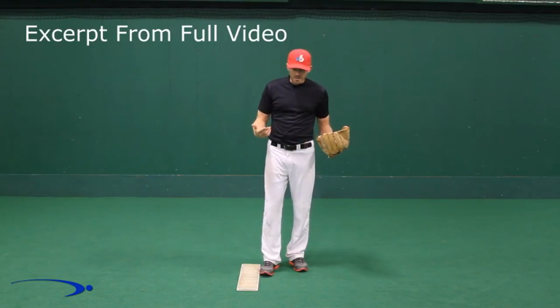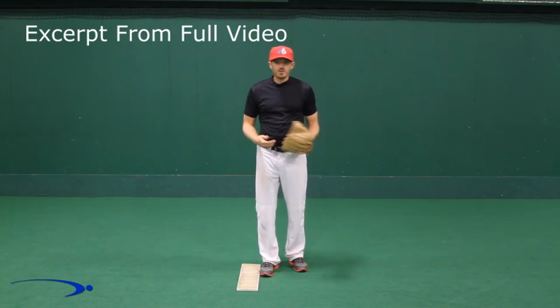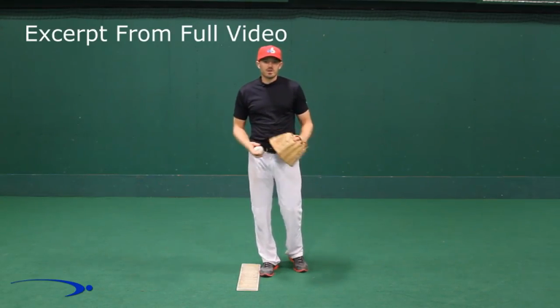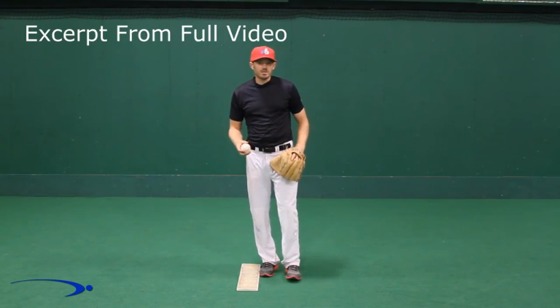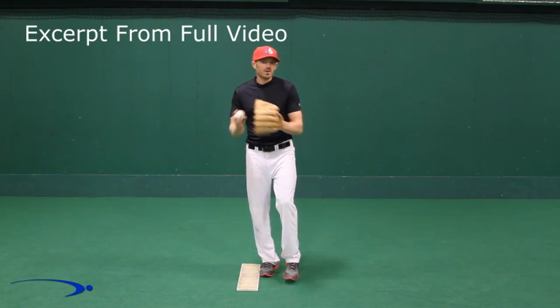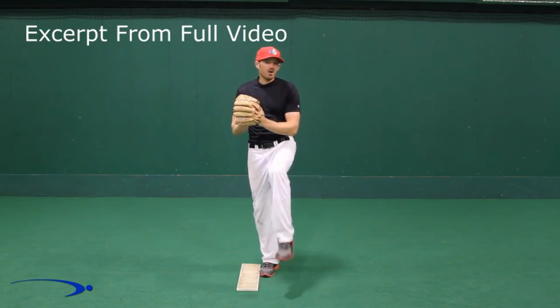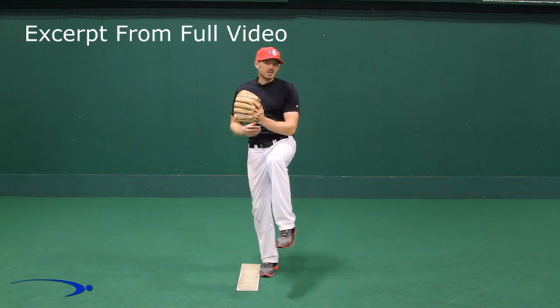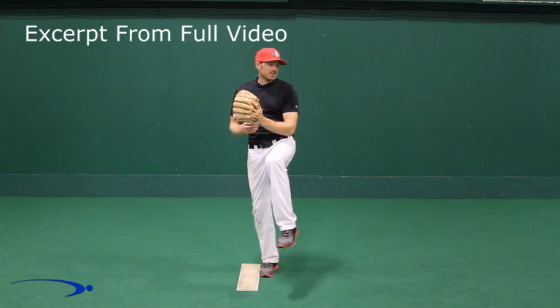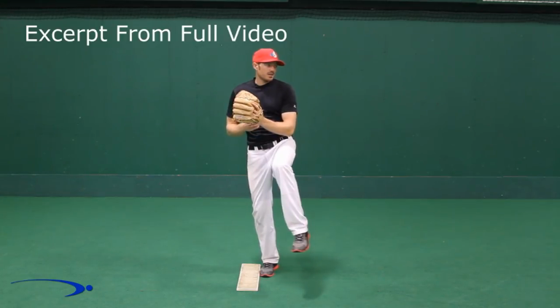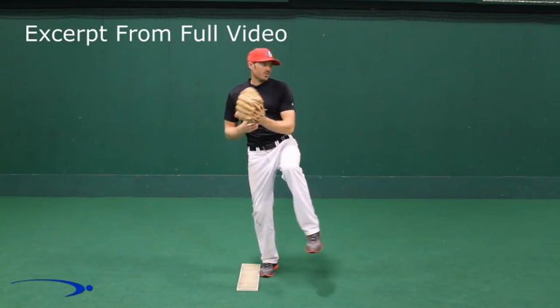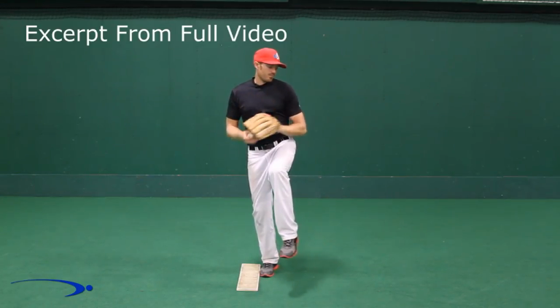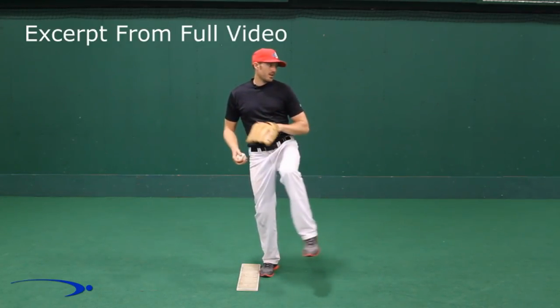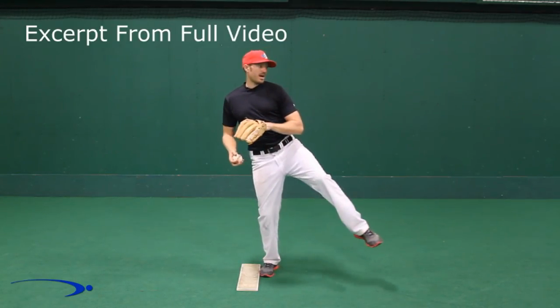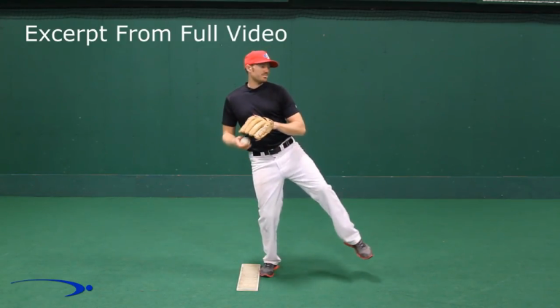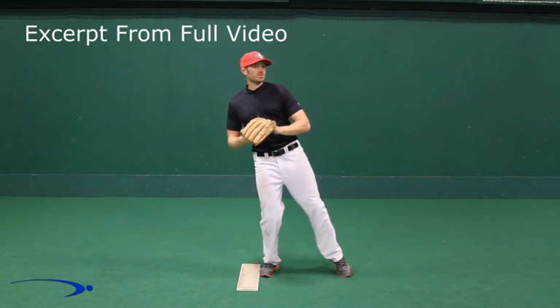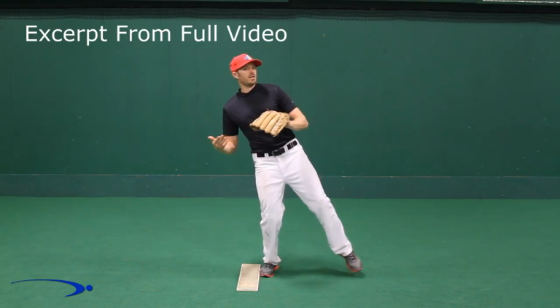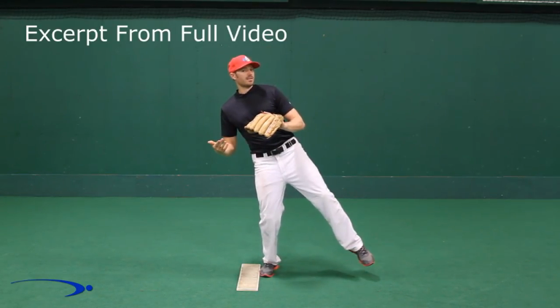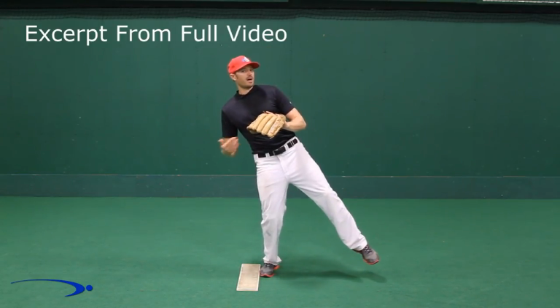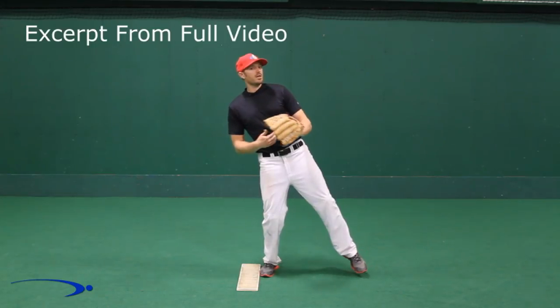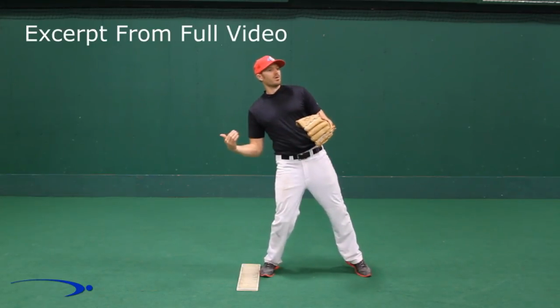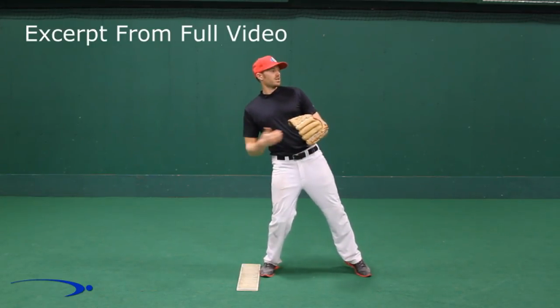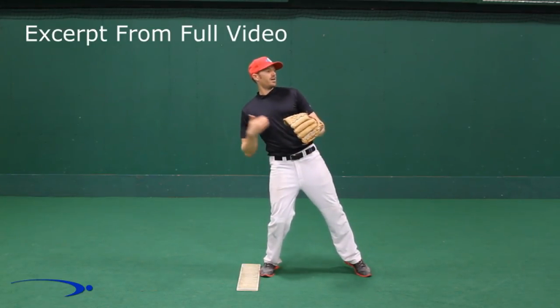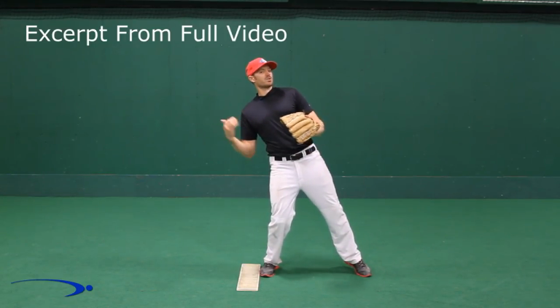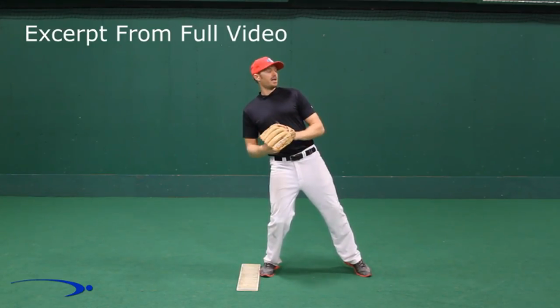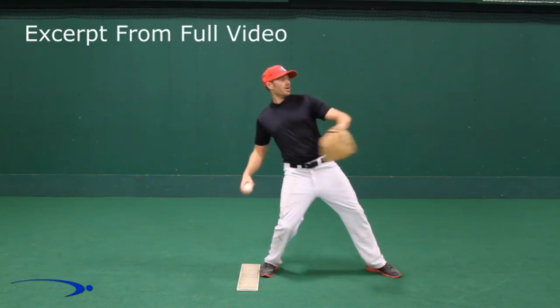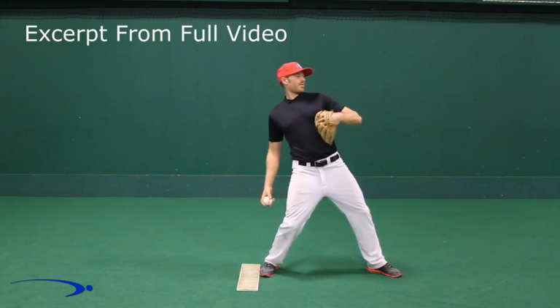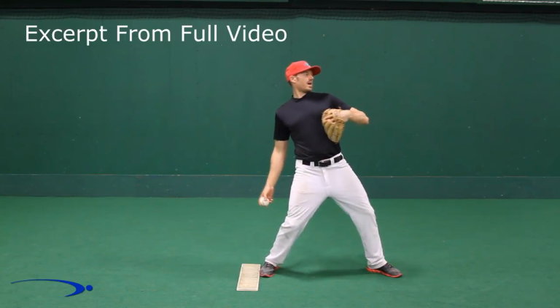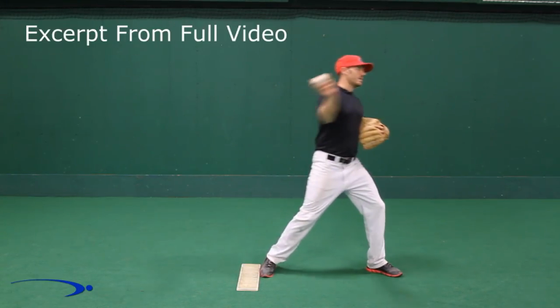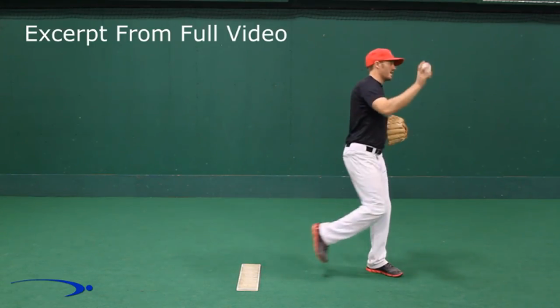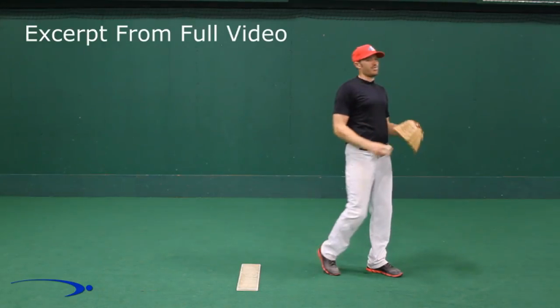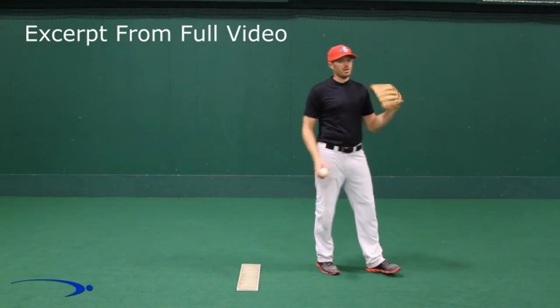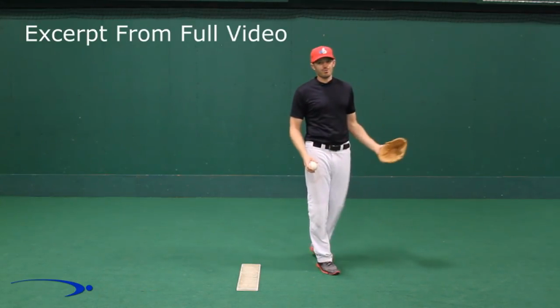What goes wrong a lot of times with younger pitchers is they'll get up into the loading position and kick their foot out real fast, trying to rush to get to the plate. We don't want to do this for a couple of reasons. When our foot kicks out, we're going to start leaning back to counterbalance, creating a reverse spine angle, and we're going to have to overcompensate — resulting in a lot of high throws and a lot of low throws.